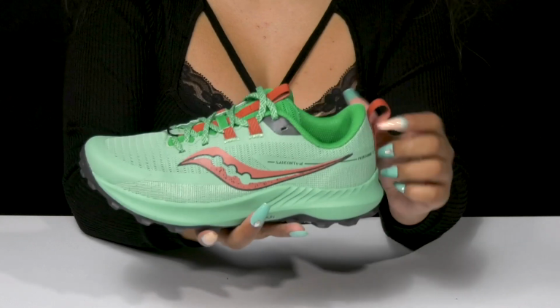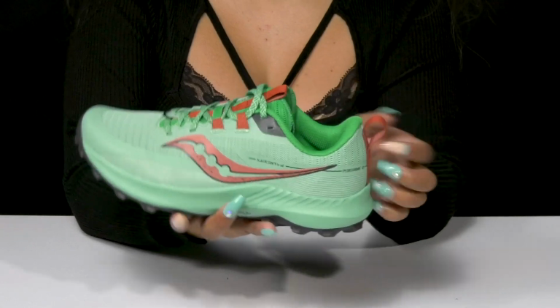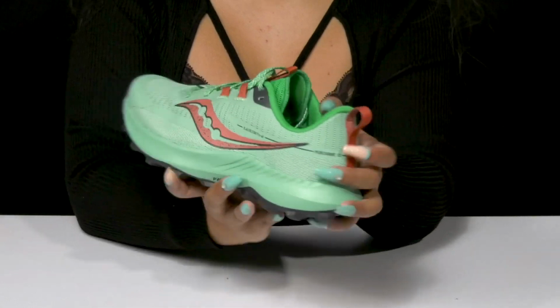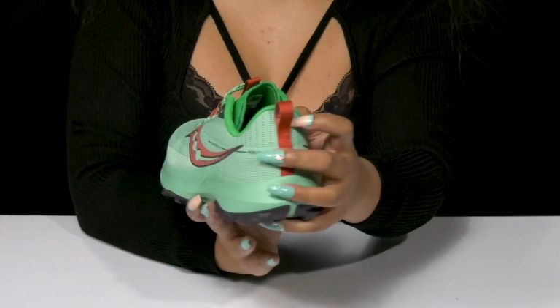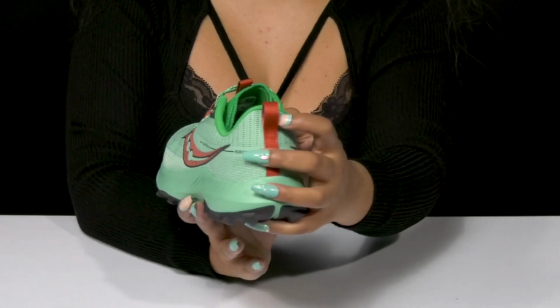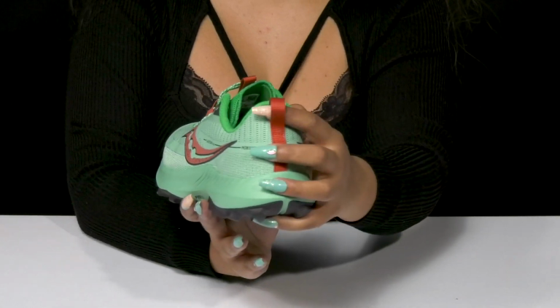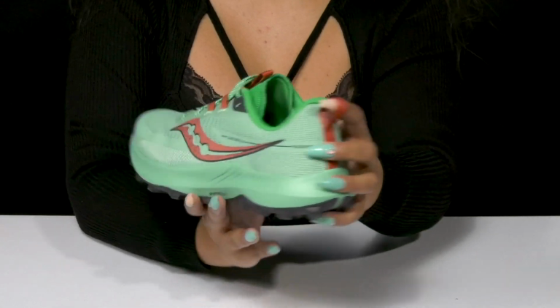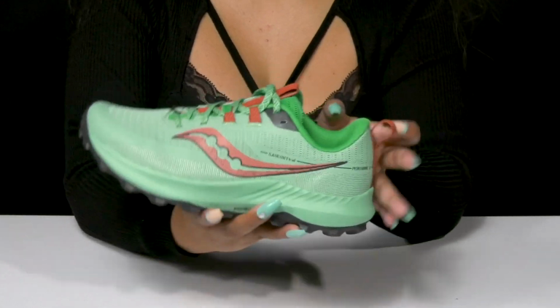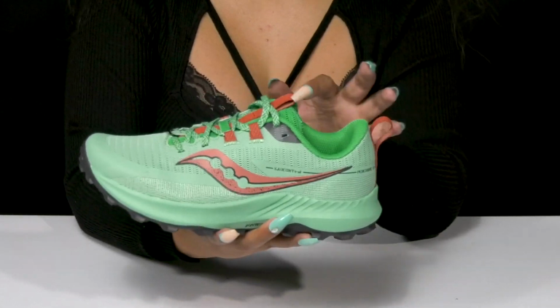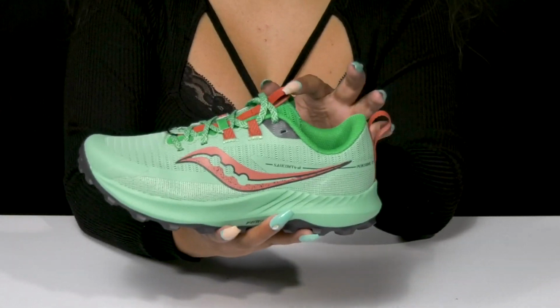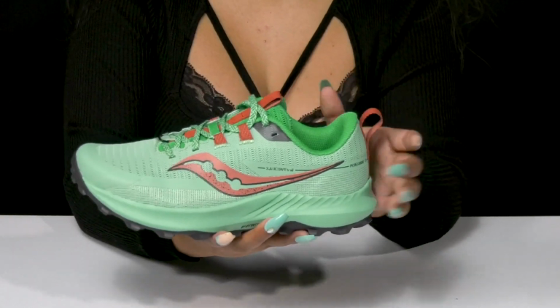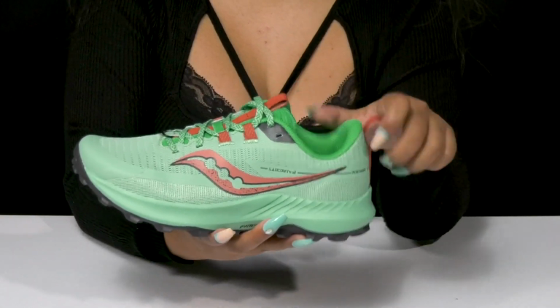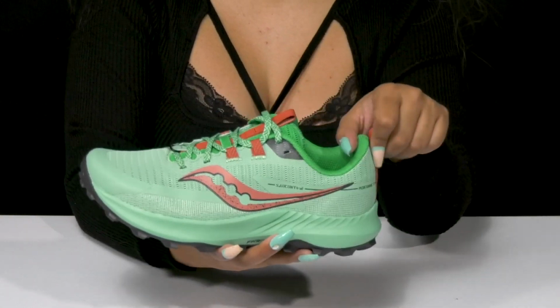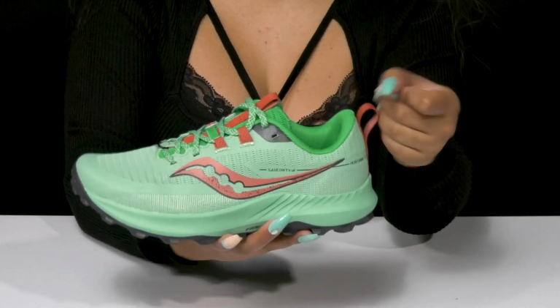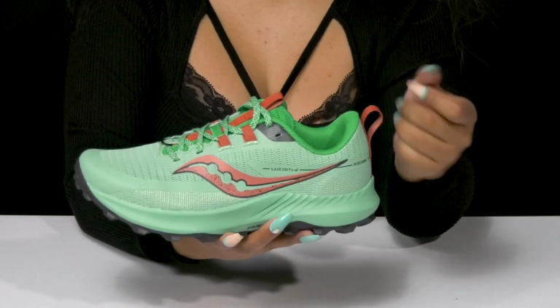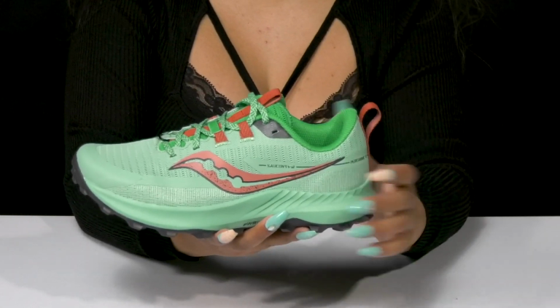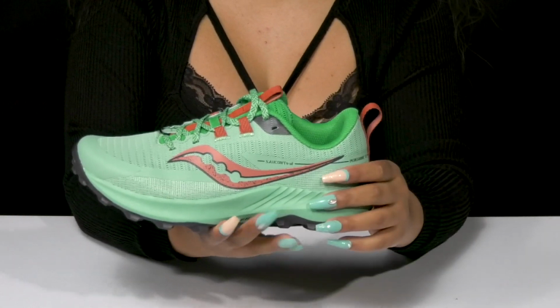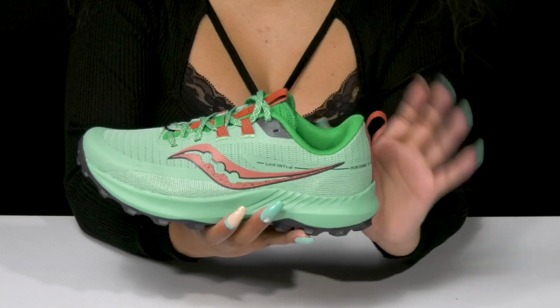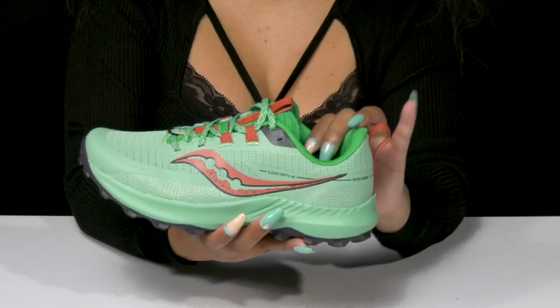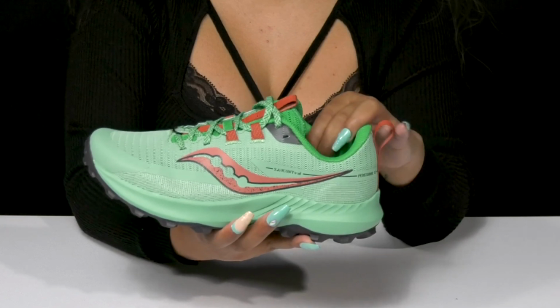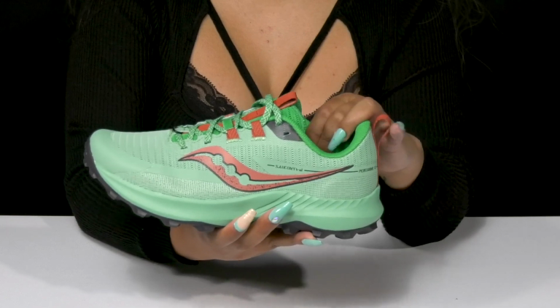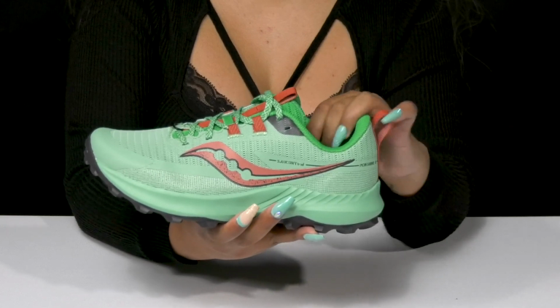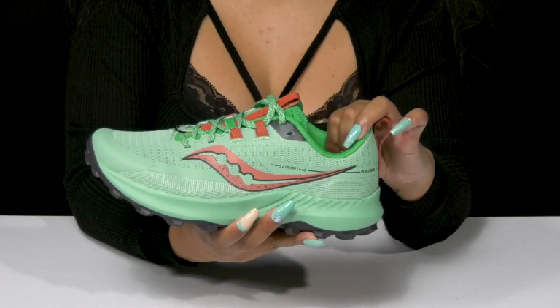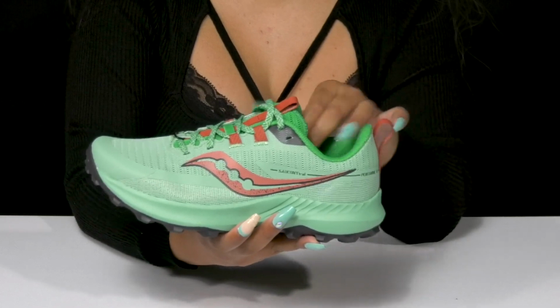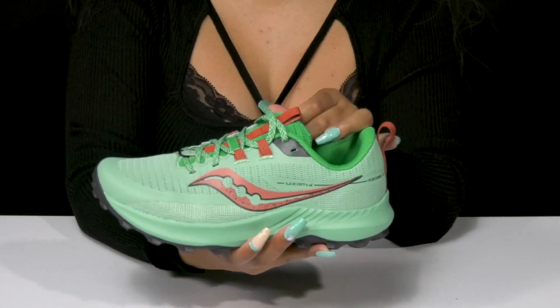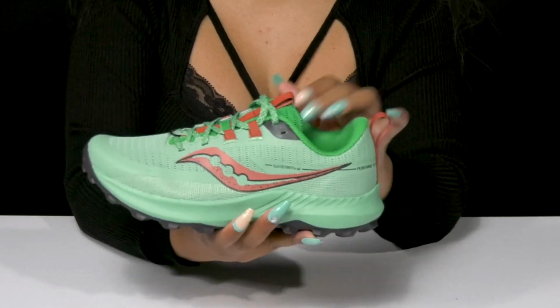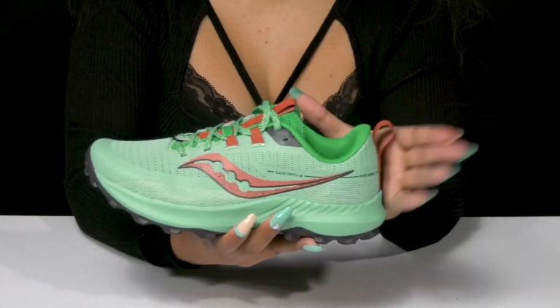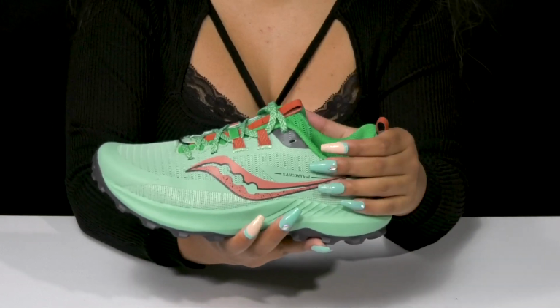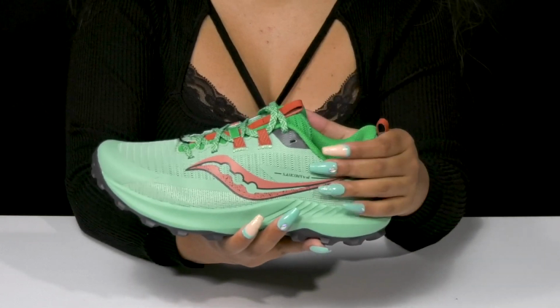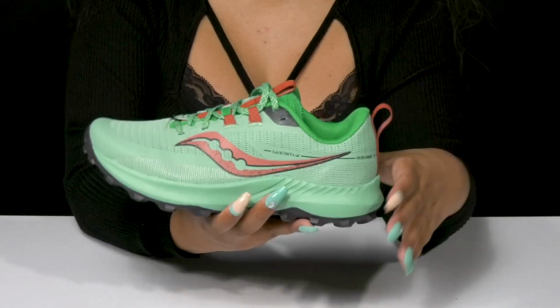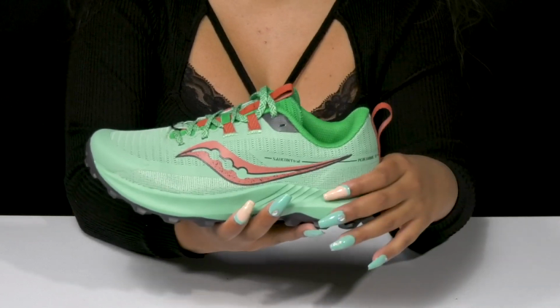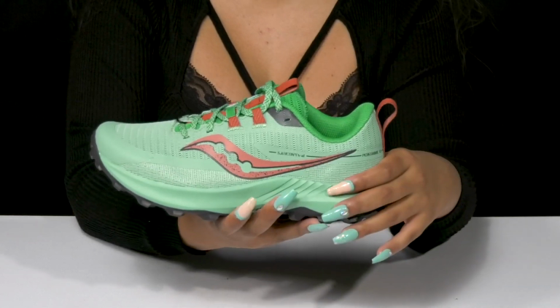The pull tab at the heel and by the tongue will allow you to easily pull these on, while that nicely padded collar and tongue gives you a secure feeling.